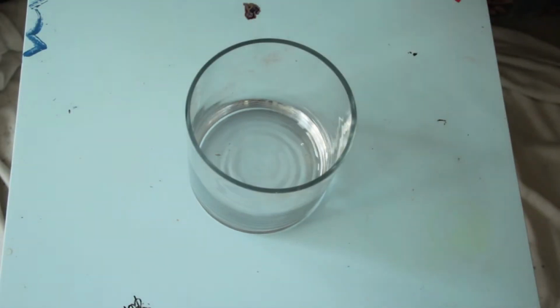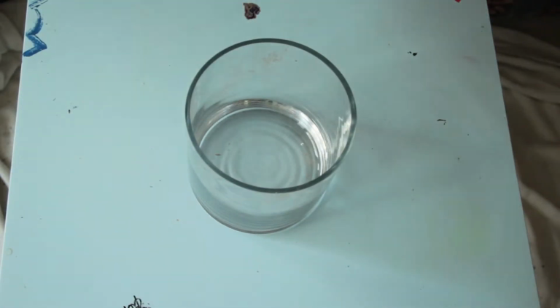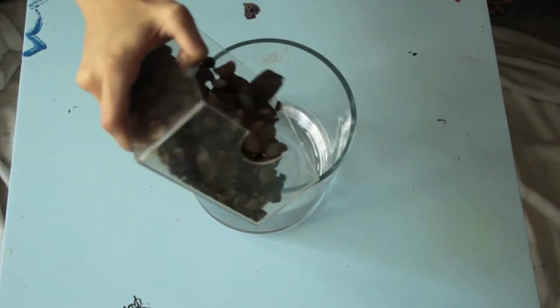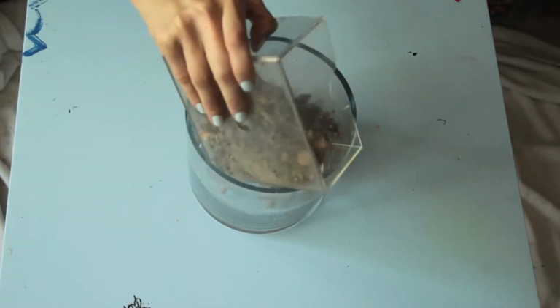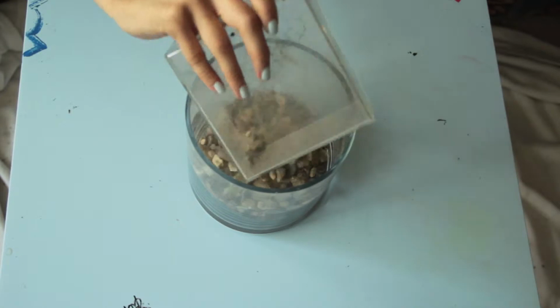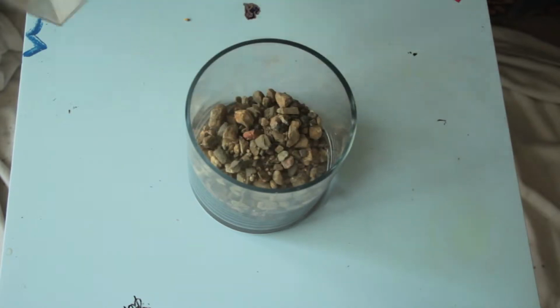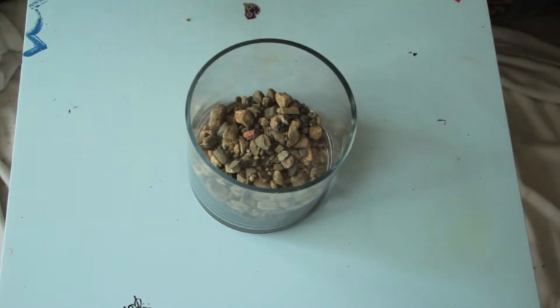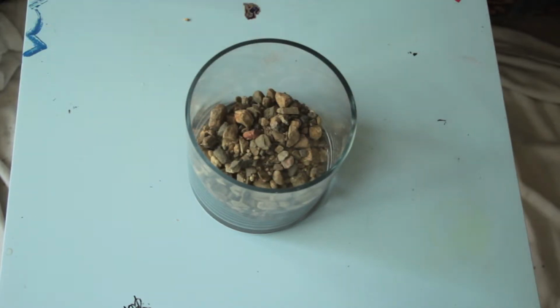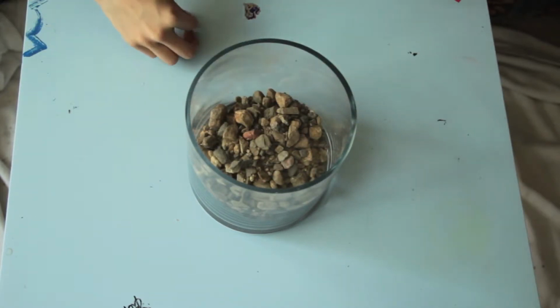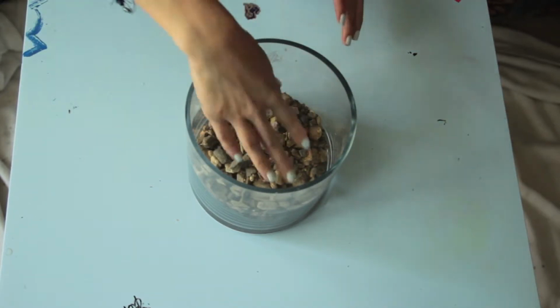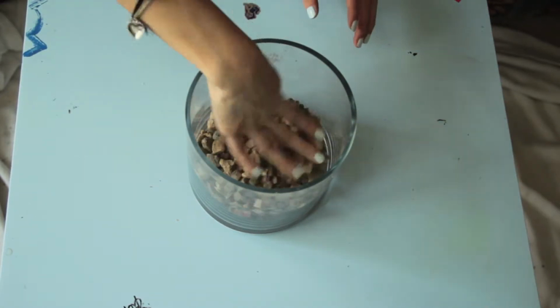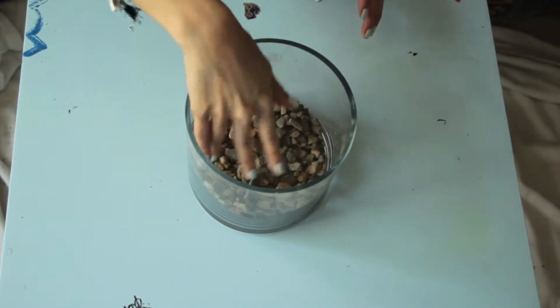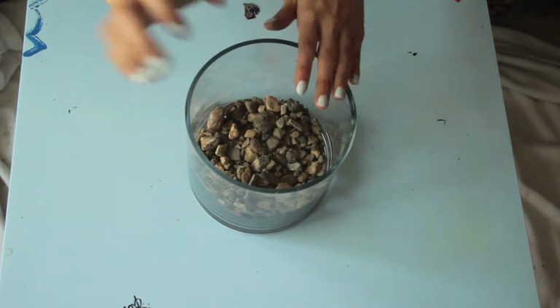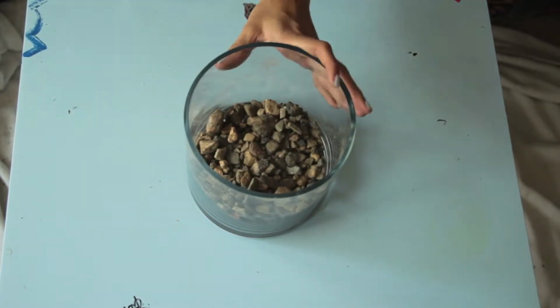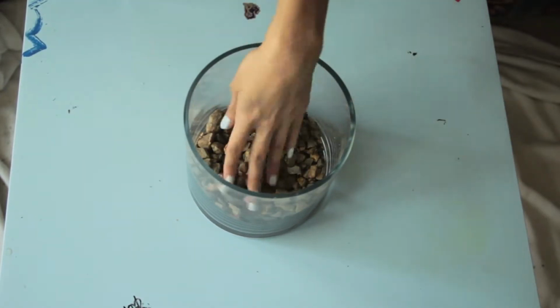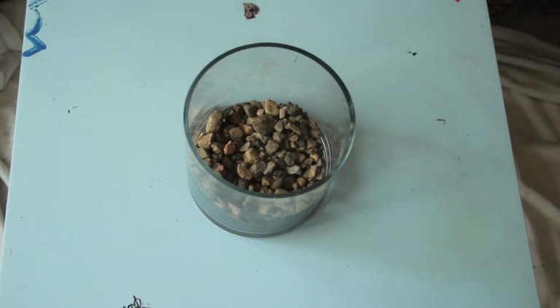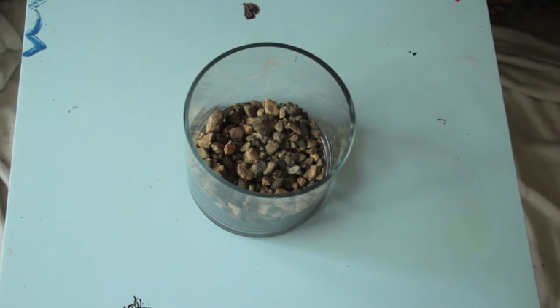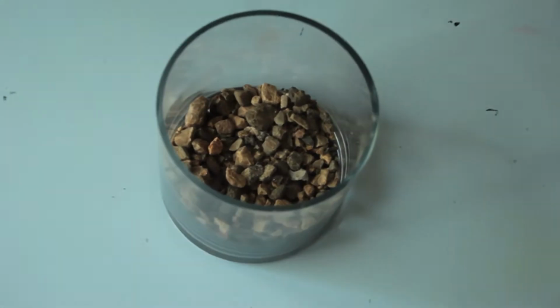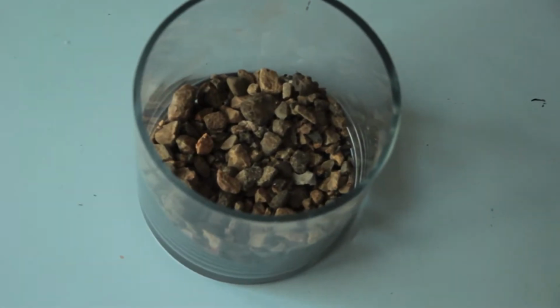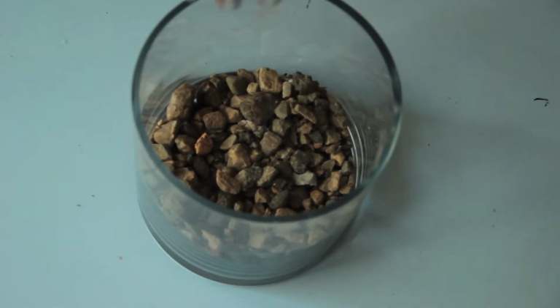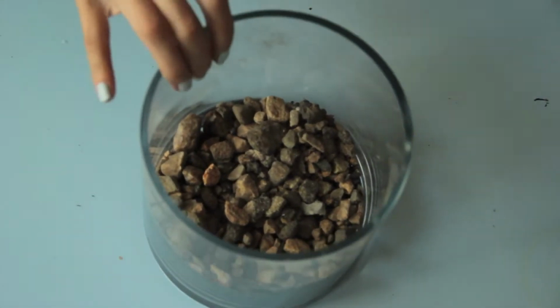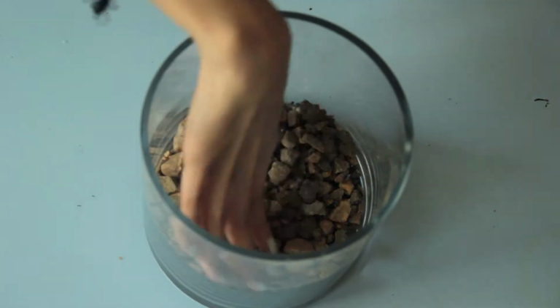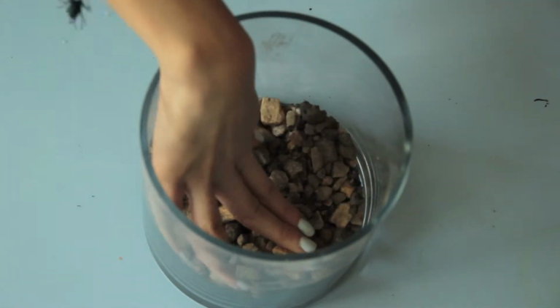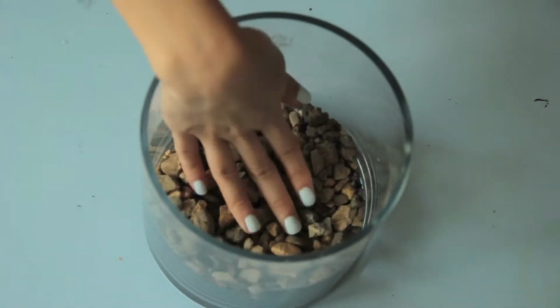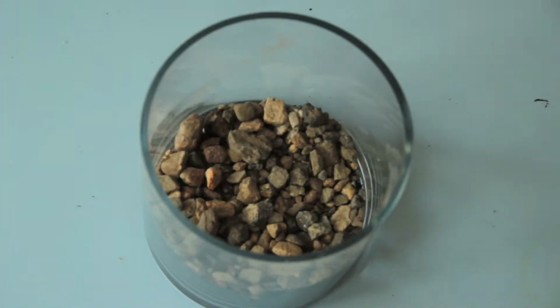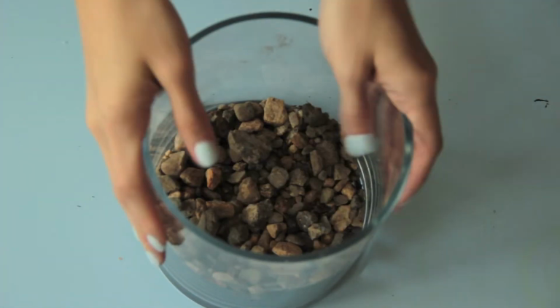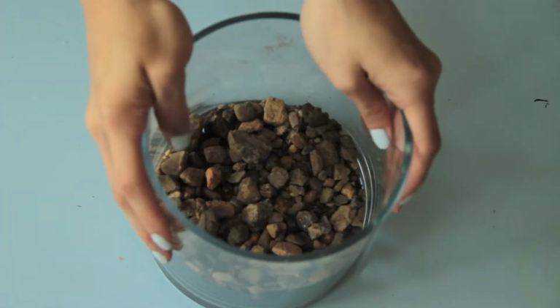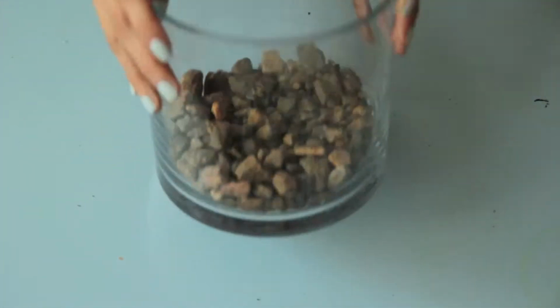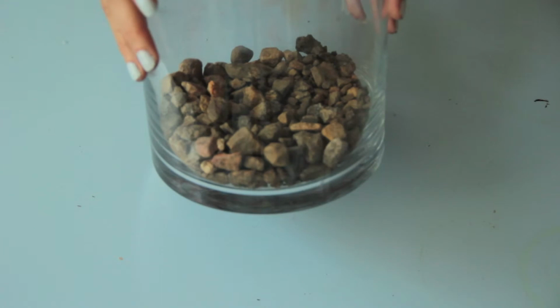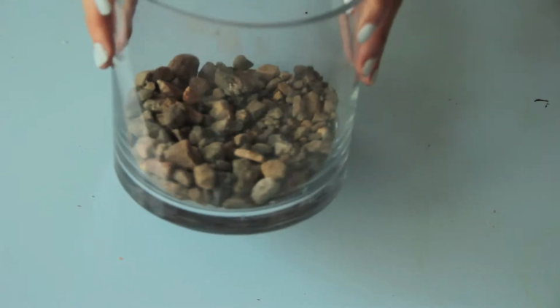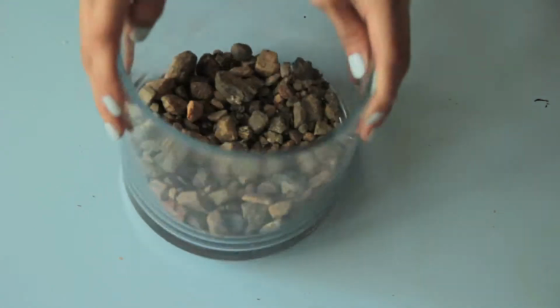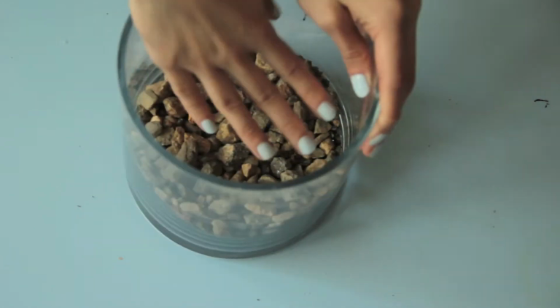First, you need a layer of rocks. Use your hands to spread them evenly along the bottom. The layer of rocks should be about an inch or so.